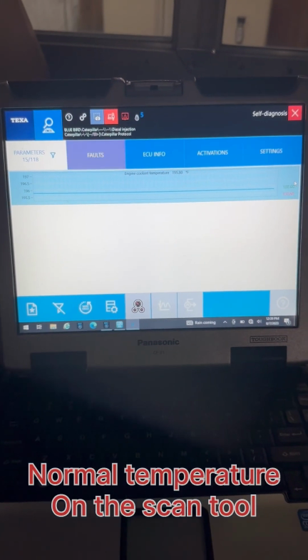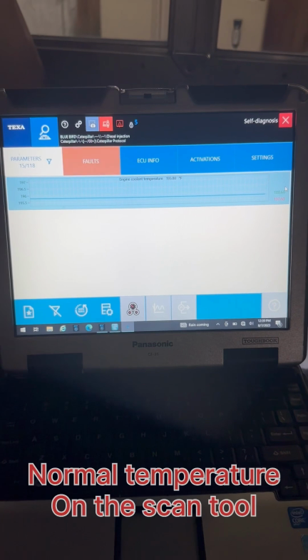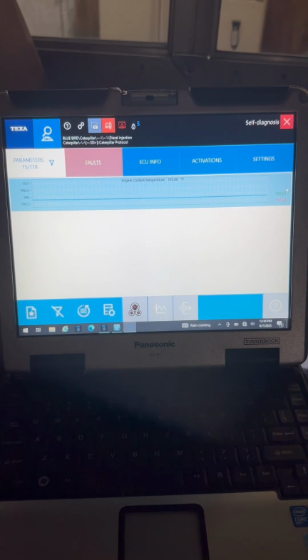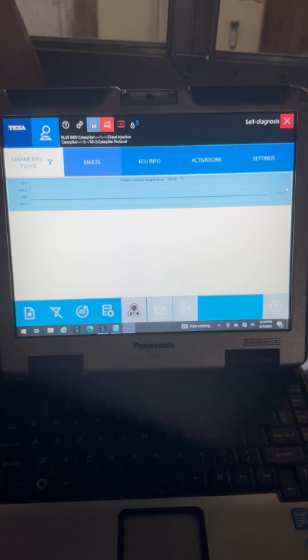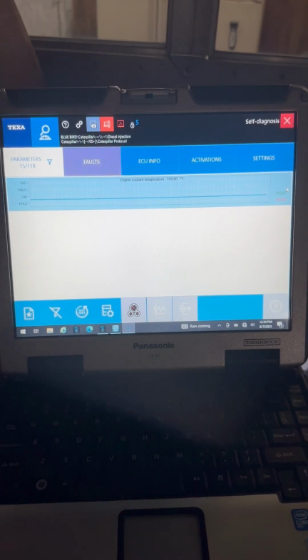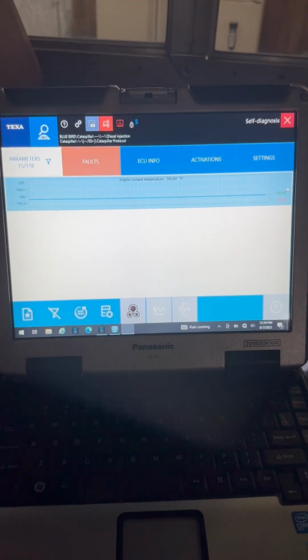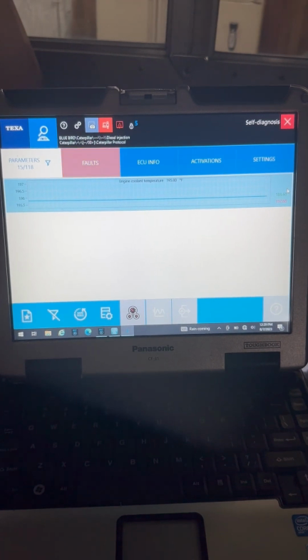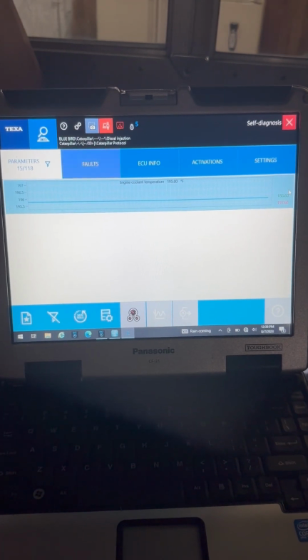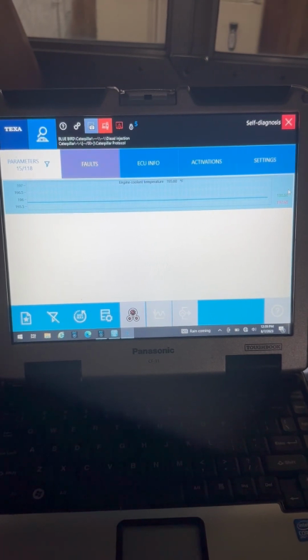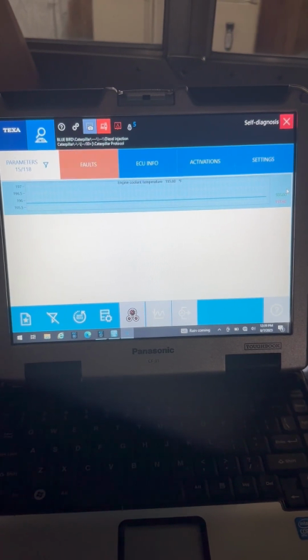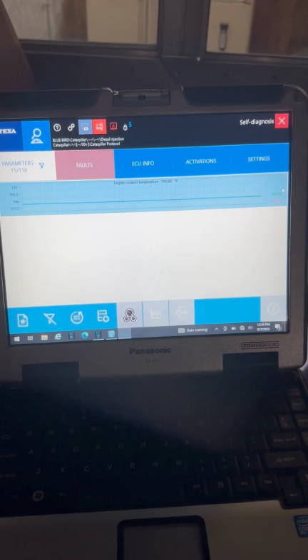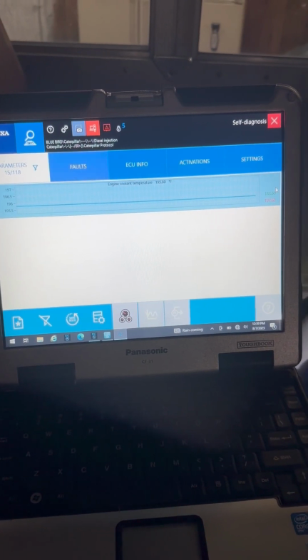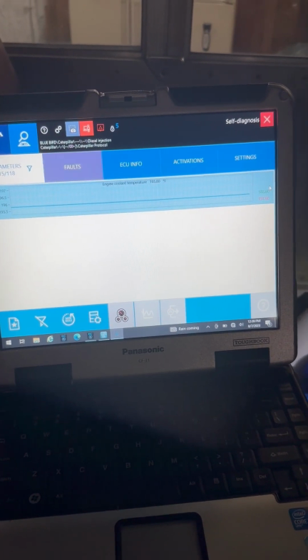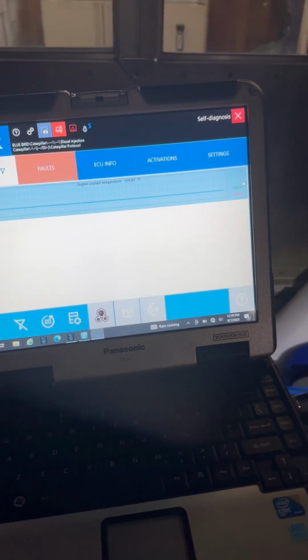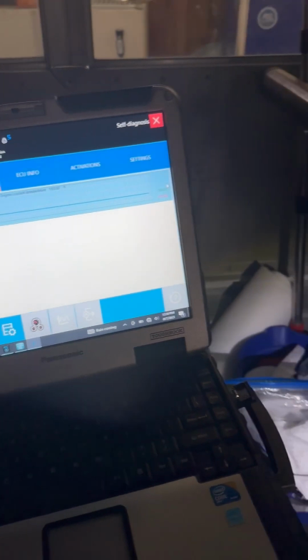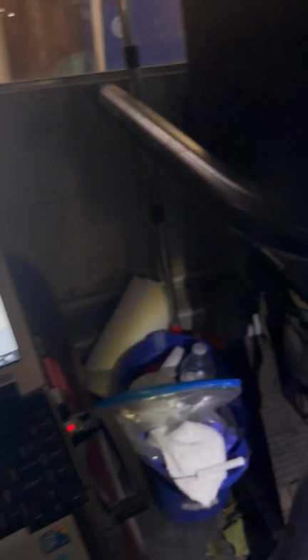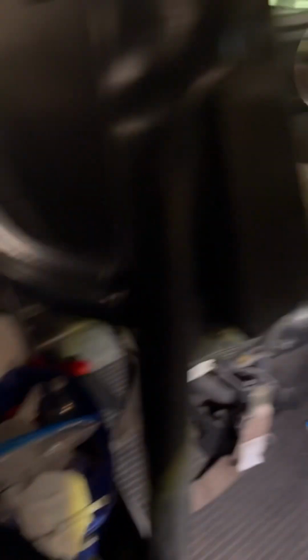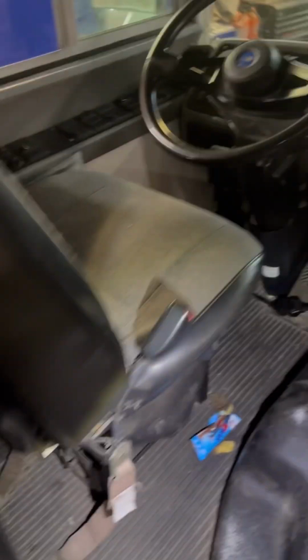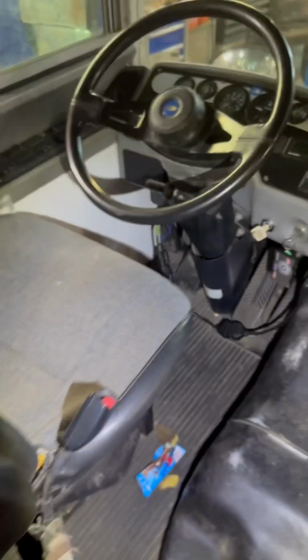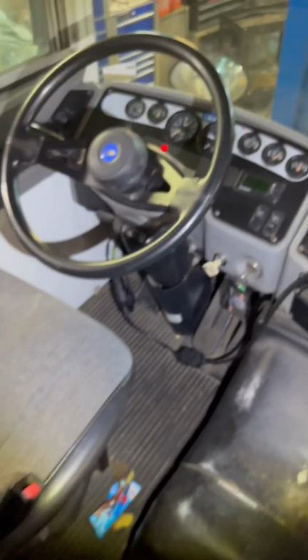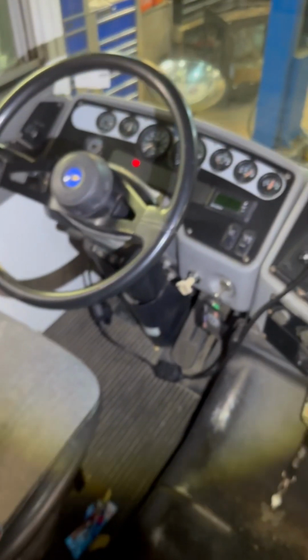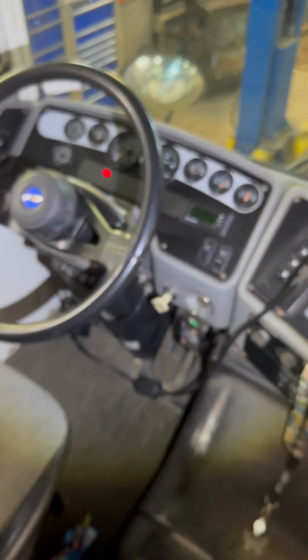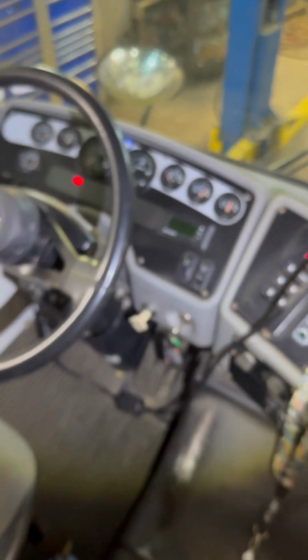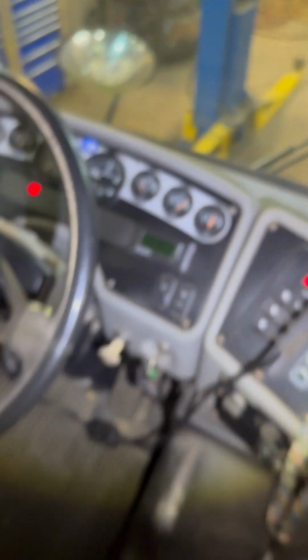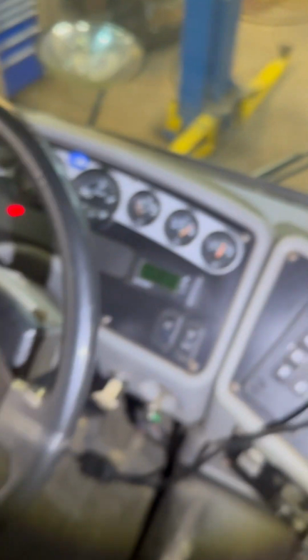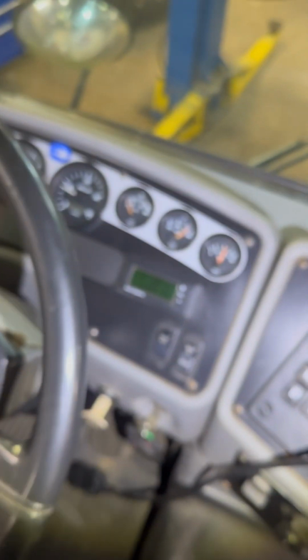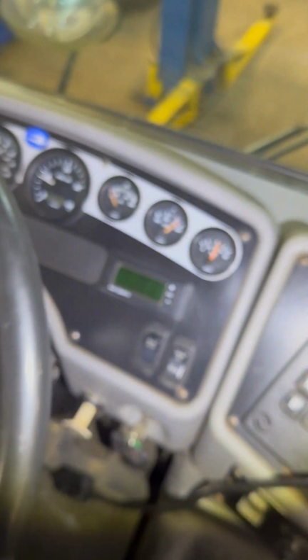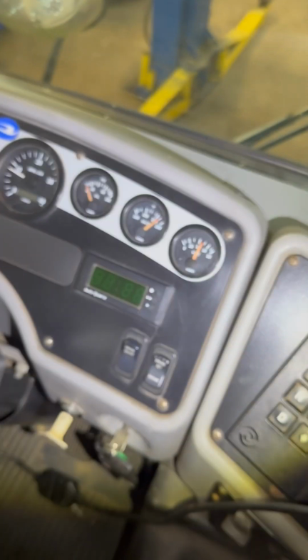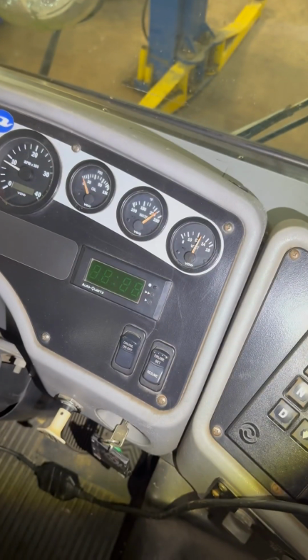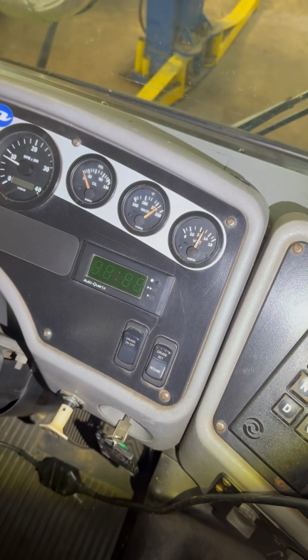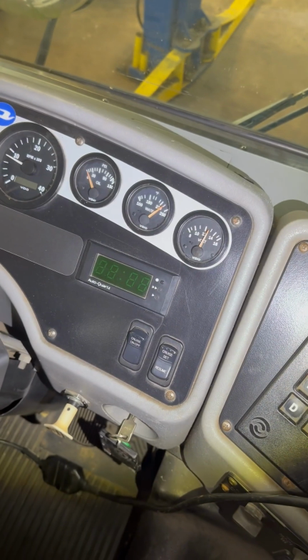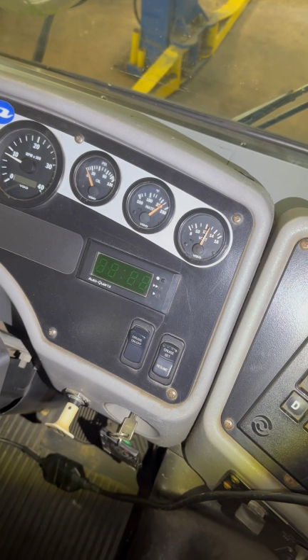So the scan tool is showing 195, but the dash is showing 230. So something is wrong.